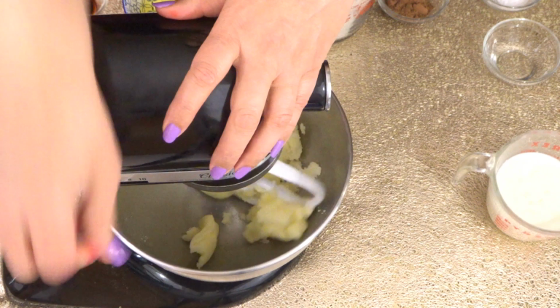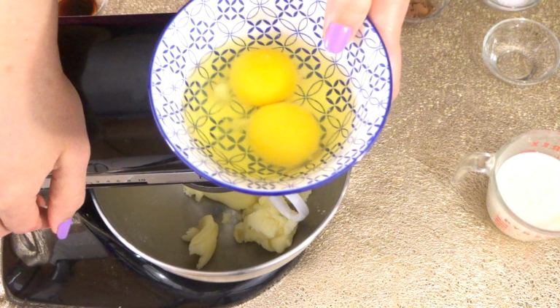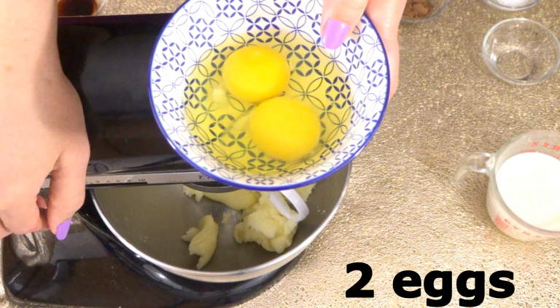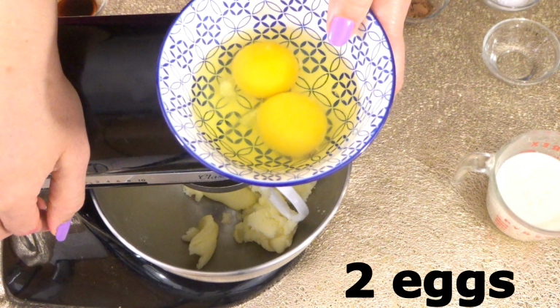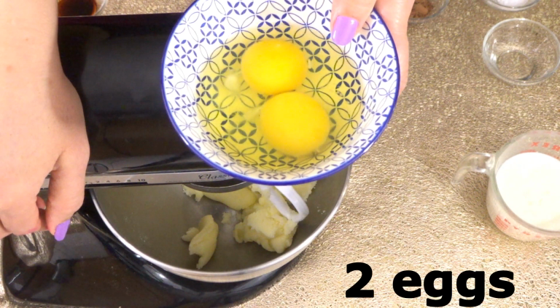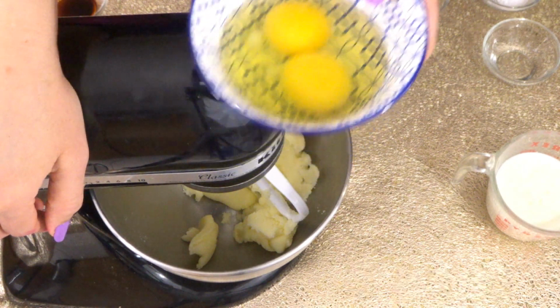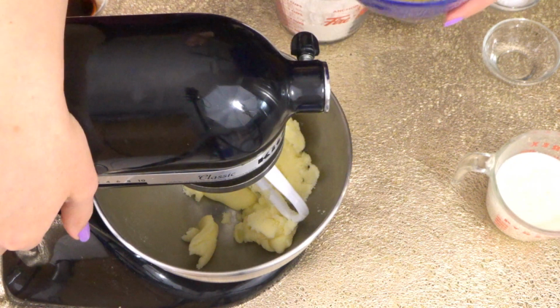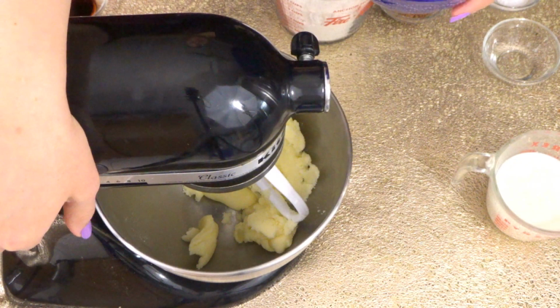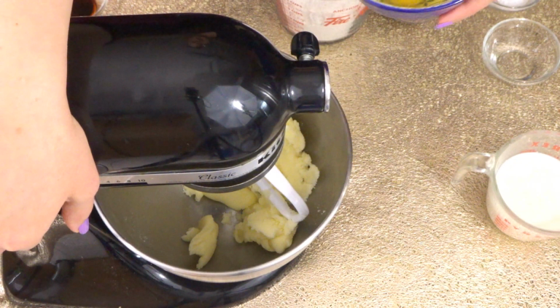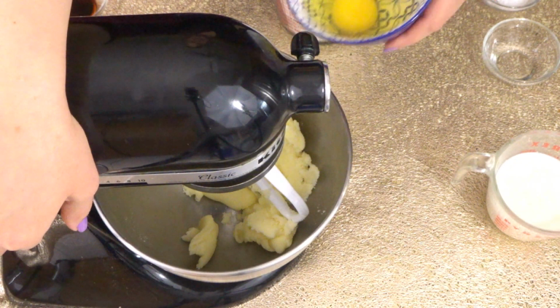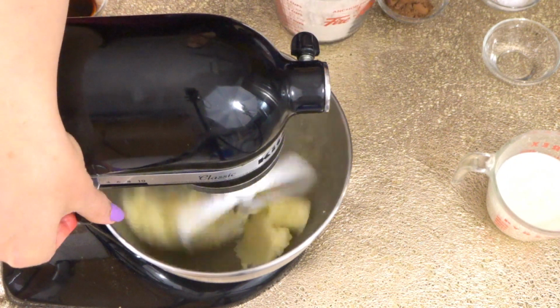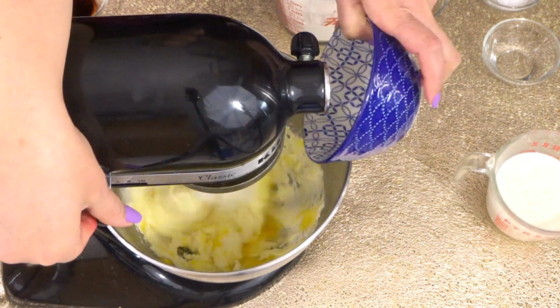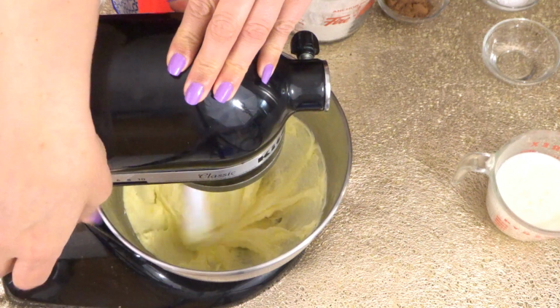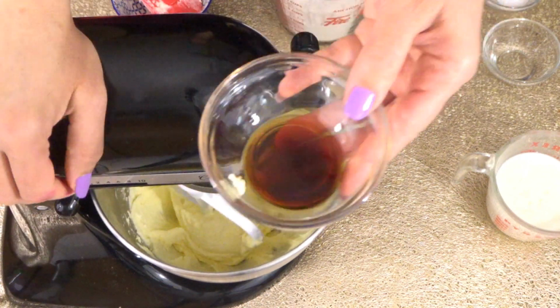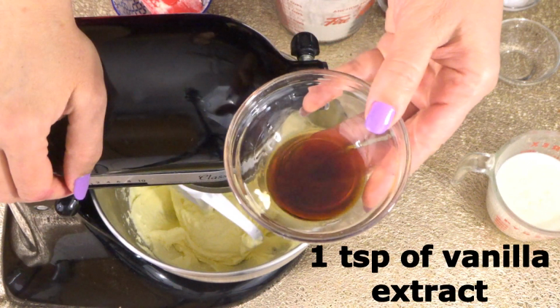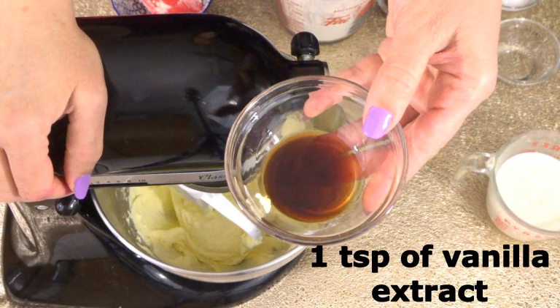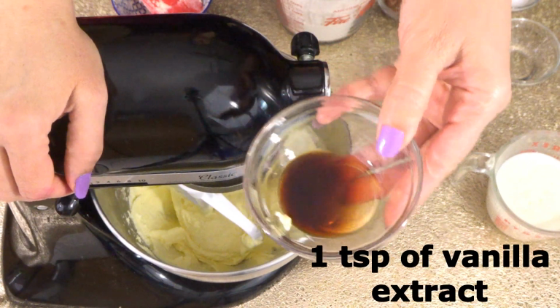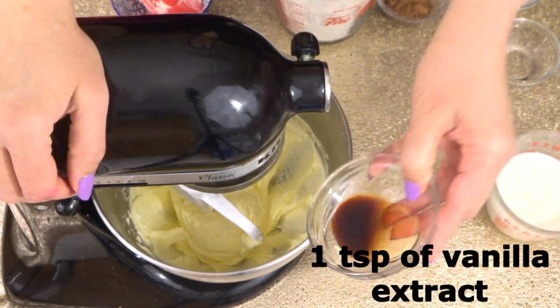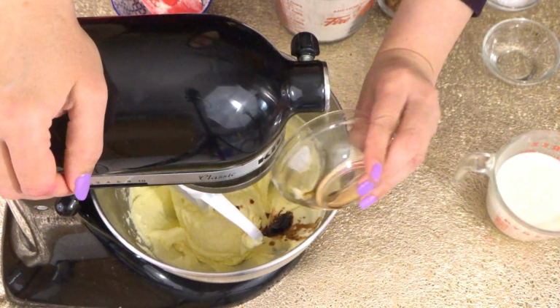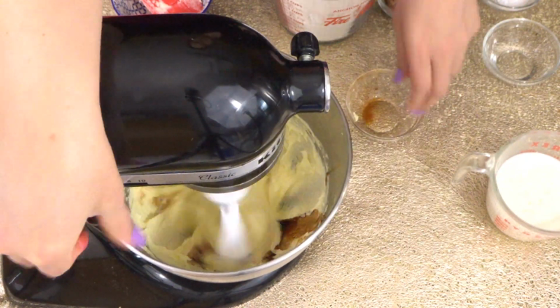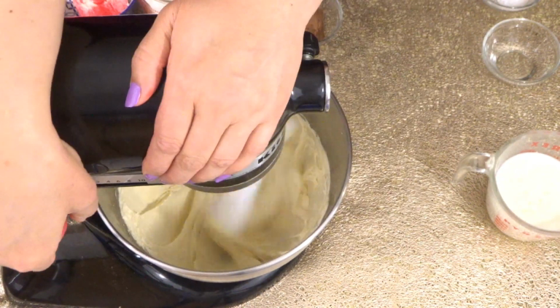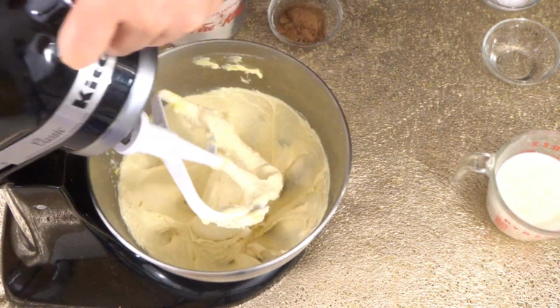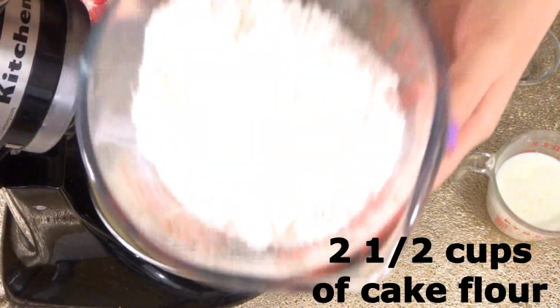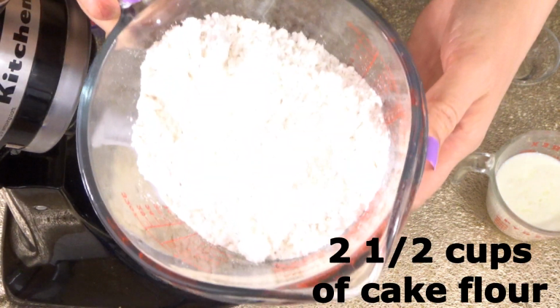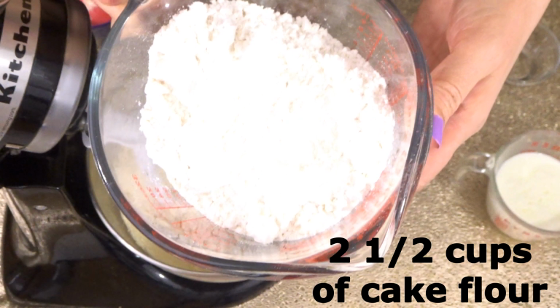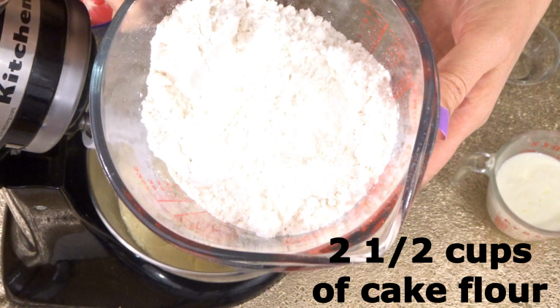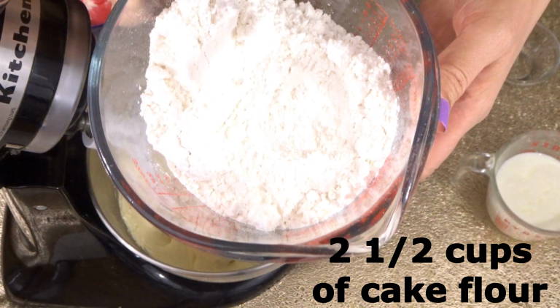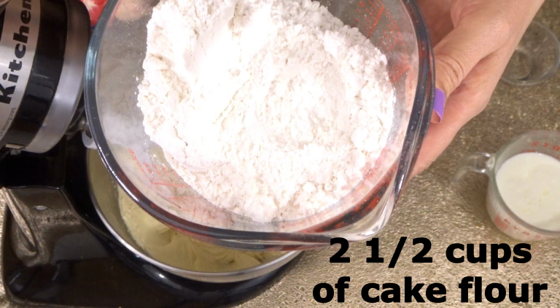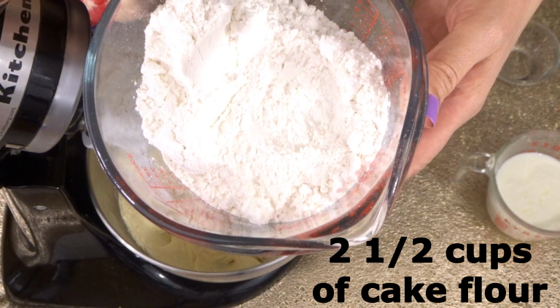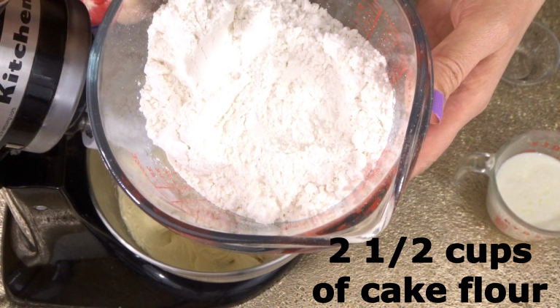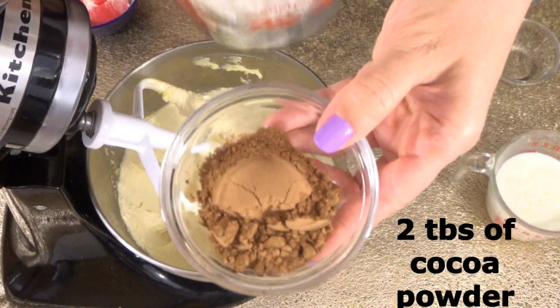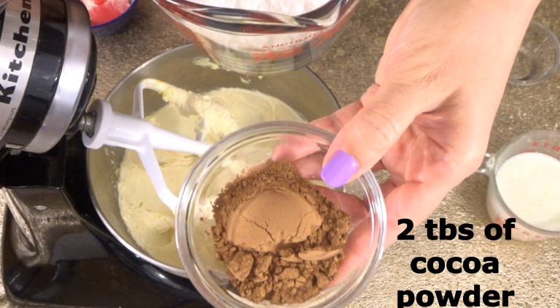We need two room temperature eggs and we are going to add one at a time. Then add one teaspoon of vanilla extract. I have two and a half cups of sifted cake flour ready to go.